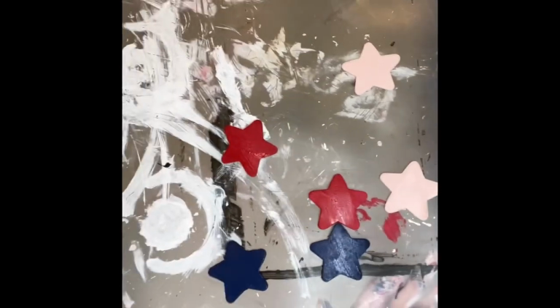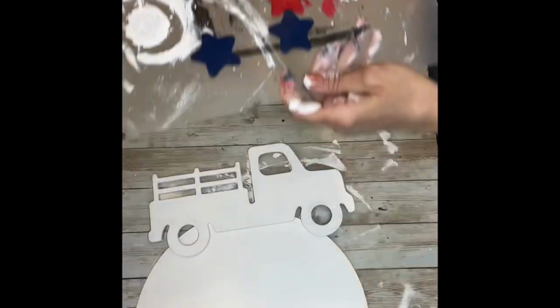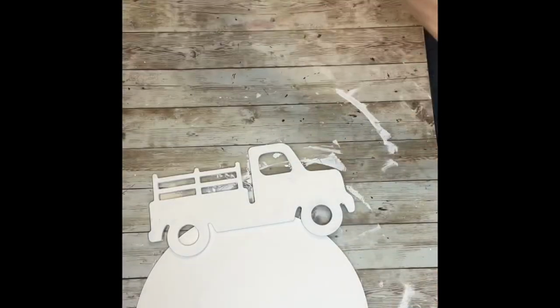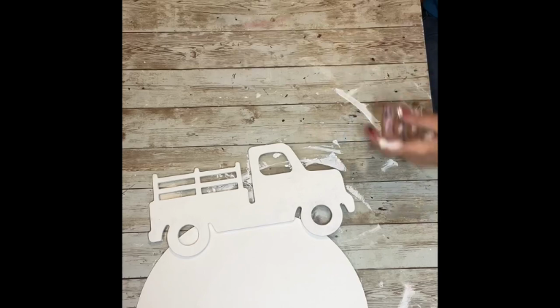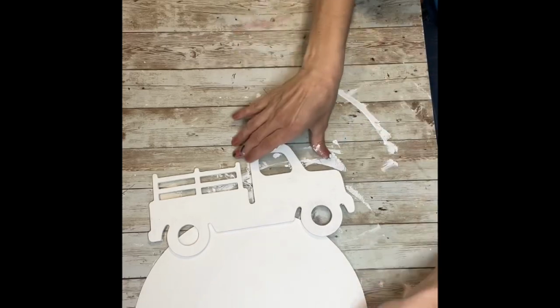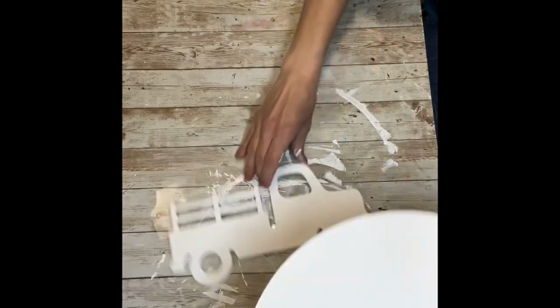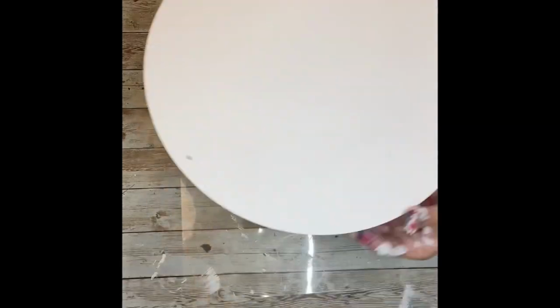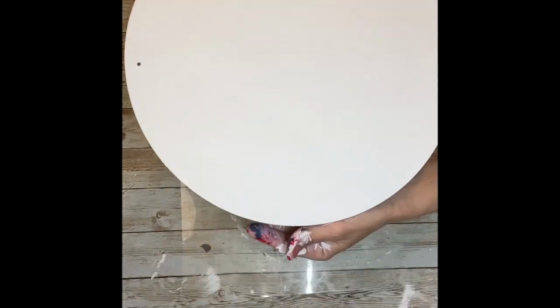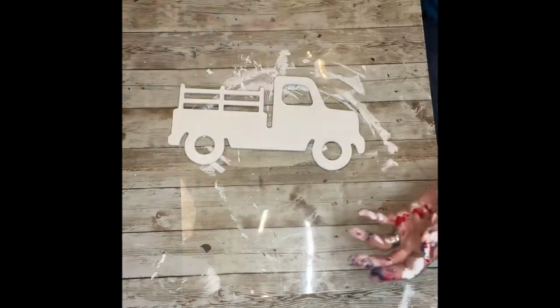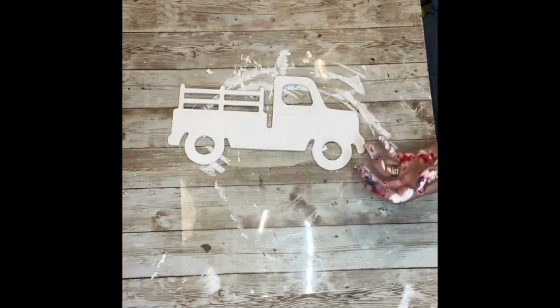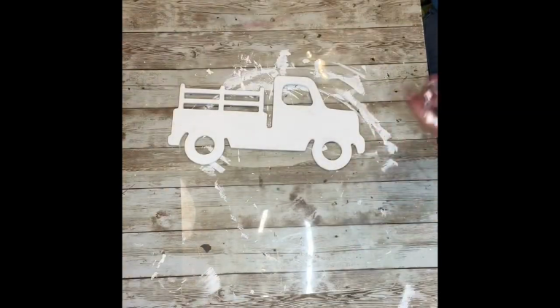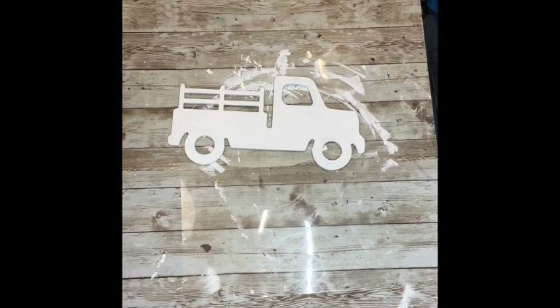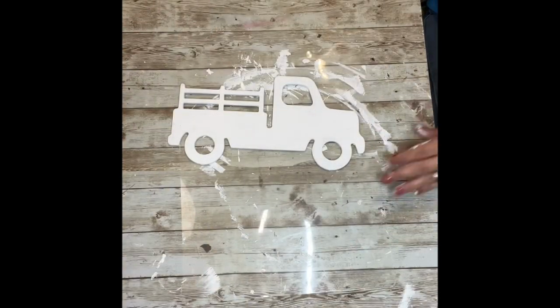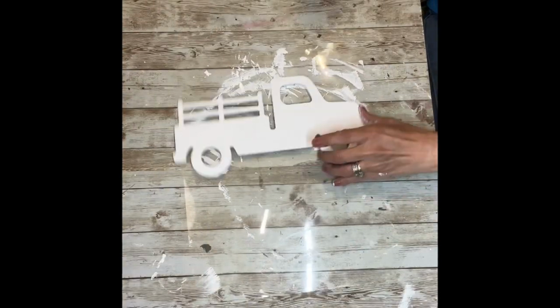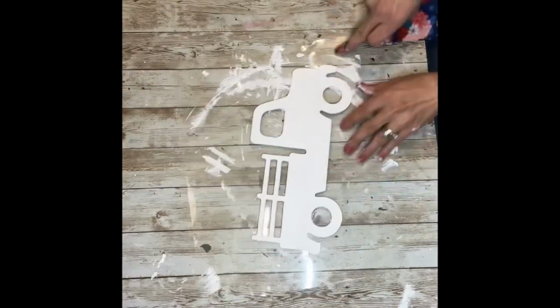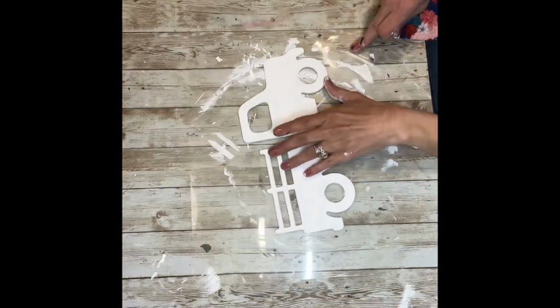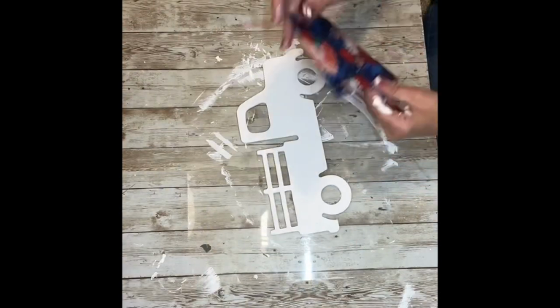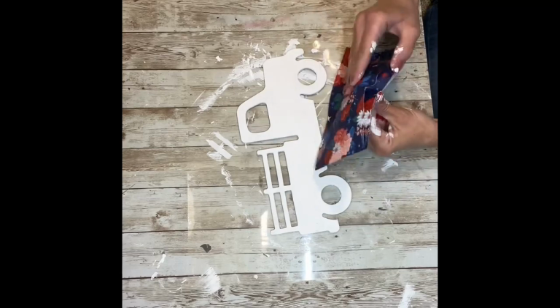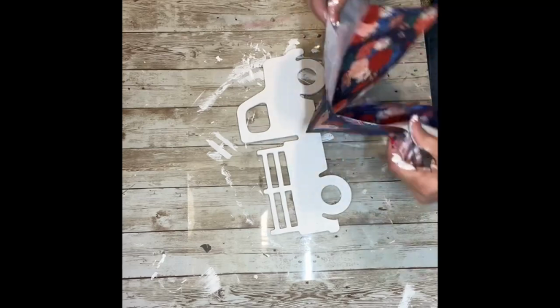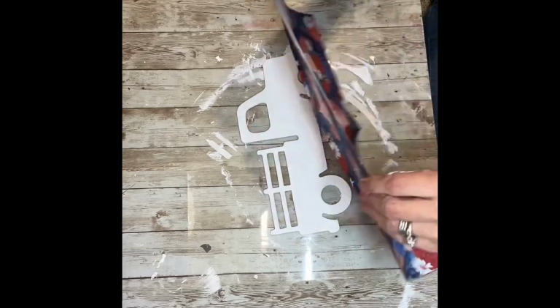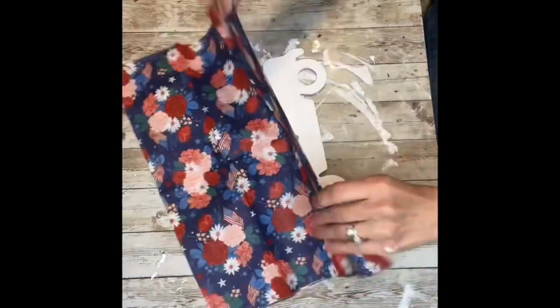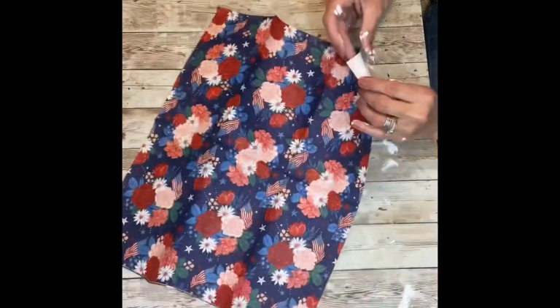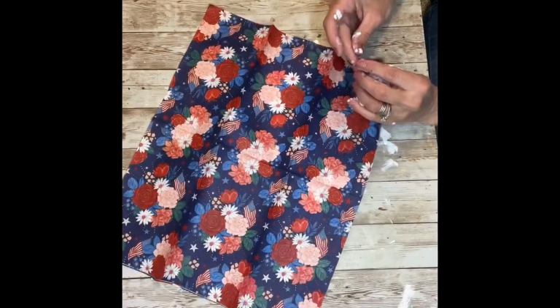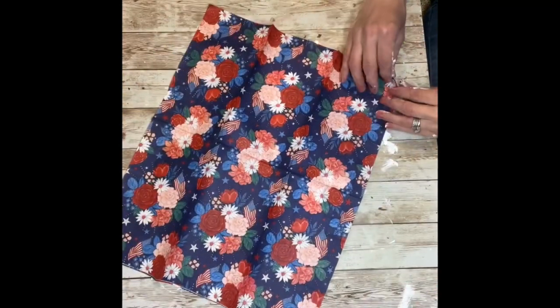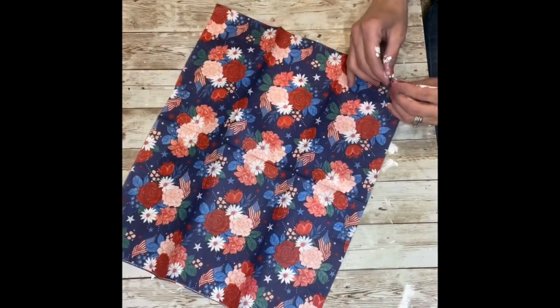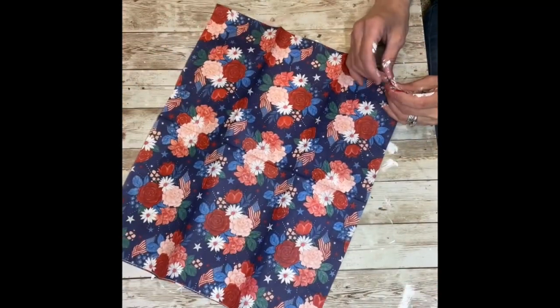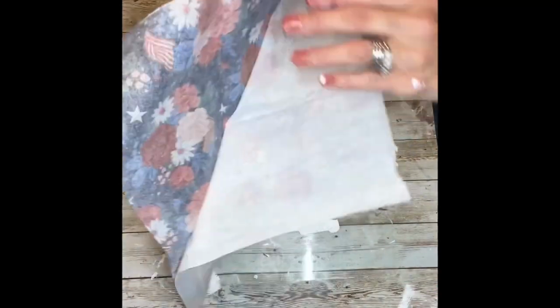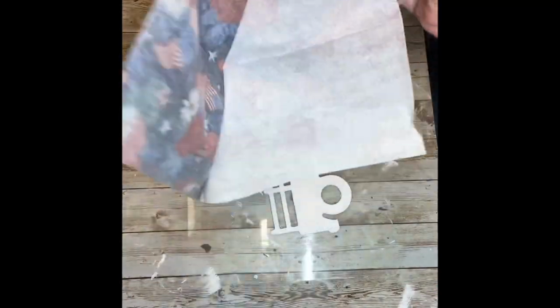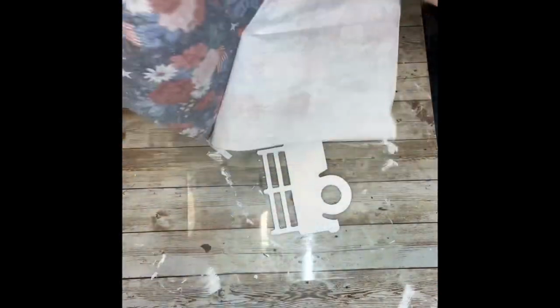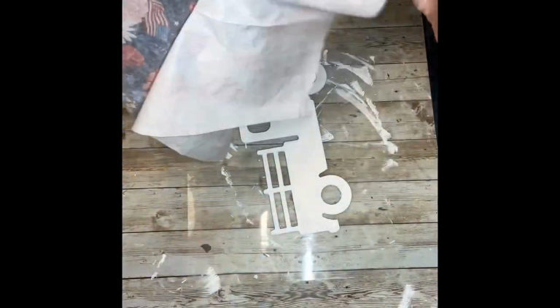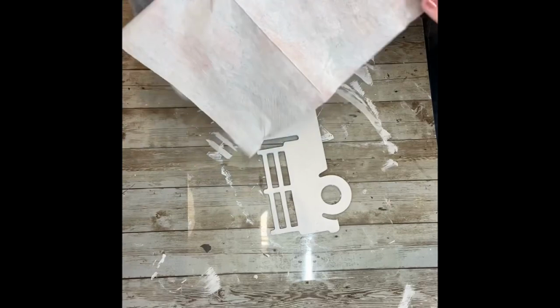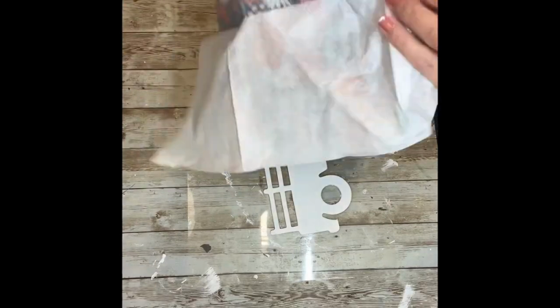Once you have everything painted, I'm going to start working on decoupaging the truck. We're going to actually use the burn method with the napkin — I've never tried this before, so this is going to be my first time. I'm going to separate the plies on the napkin so that we have one ply.